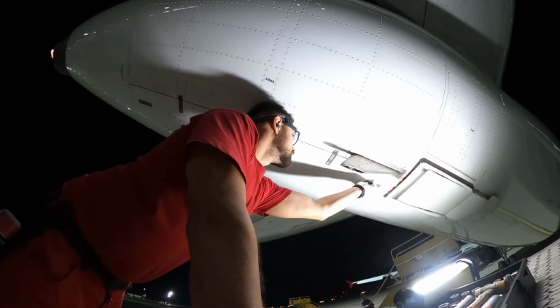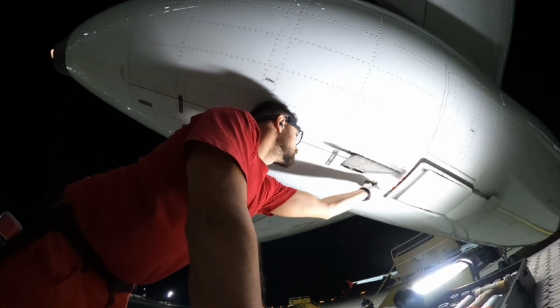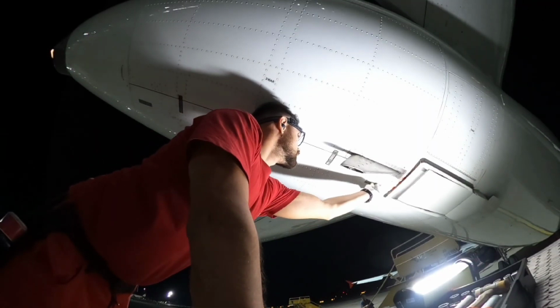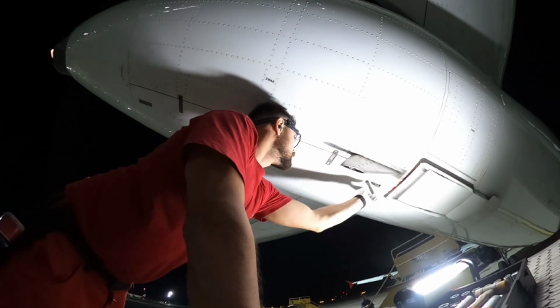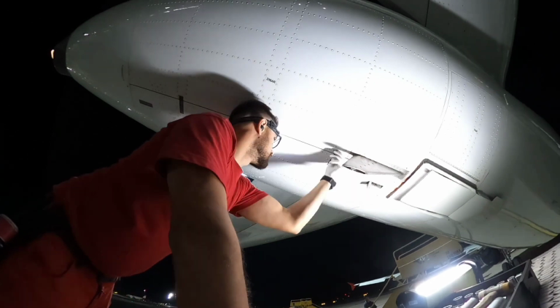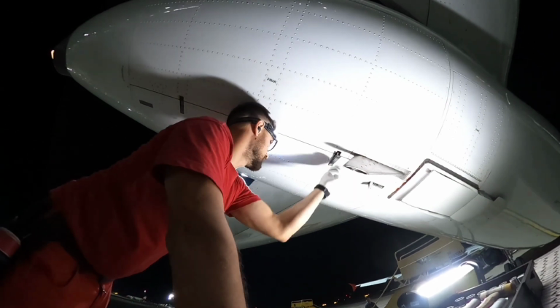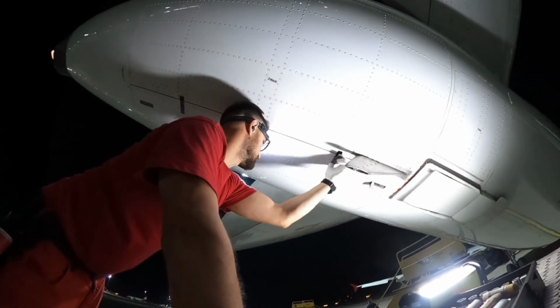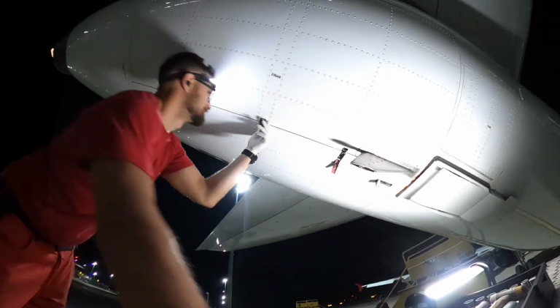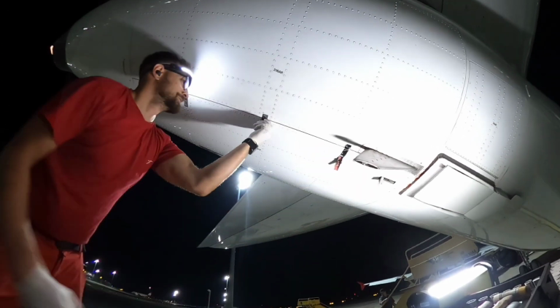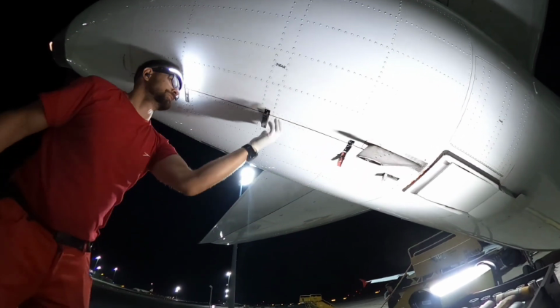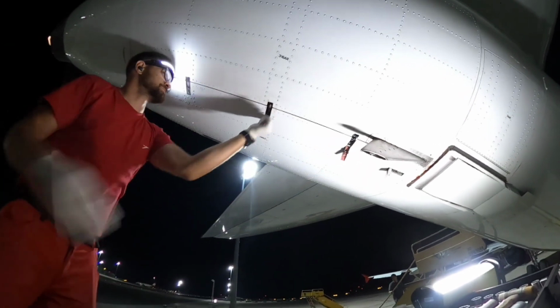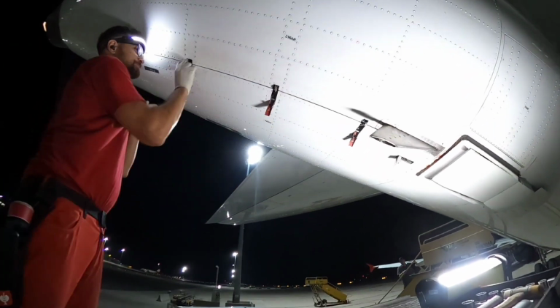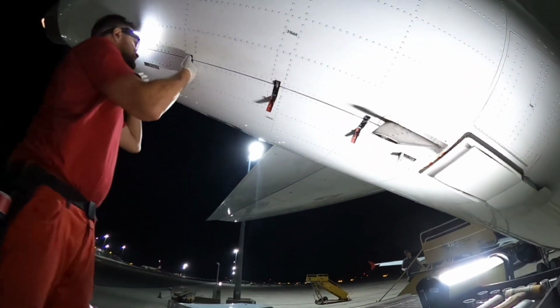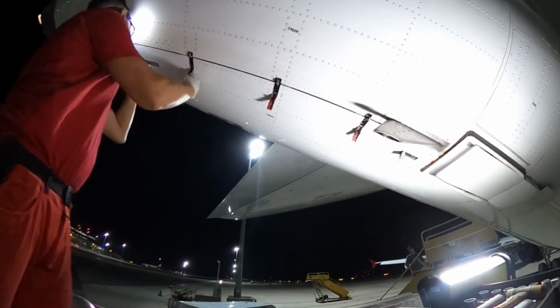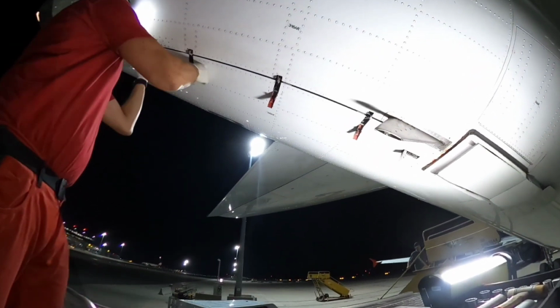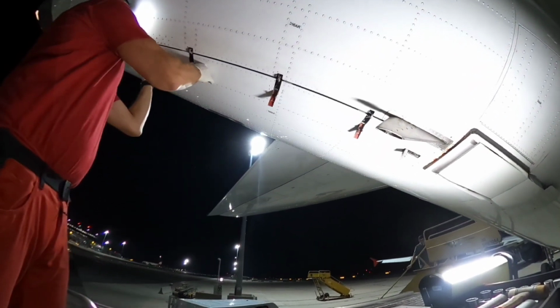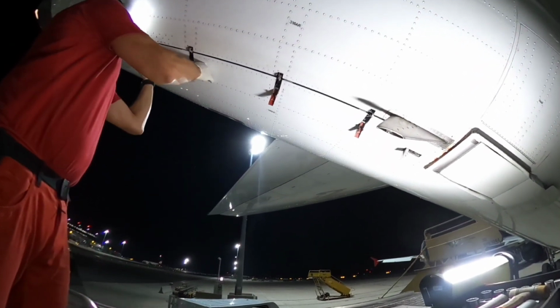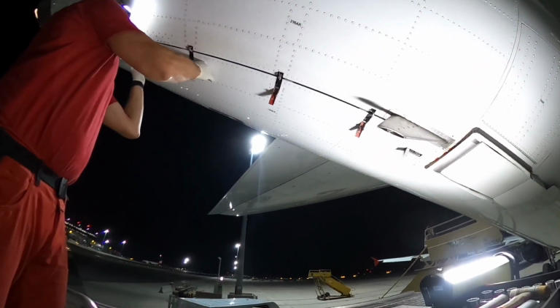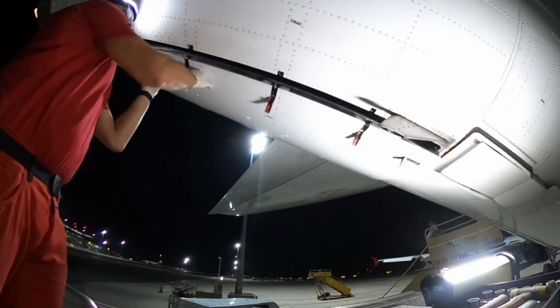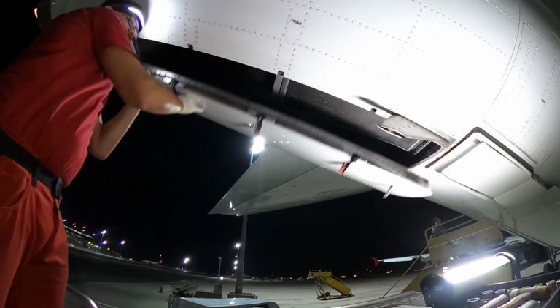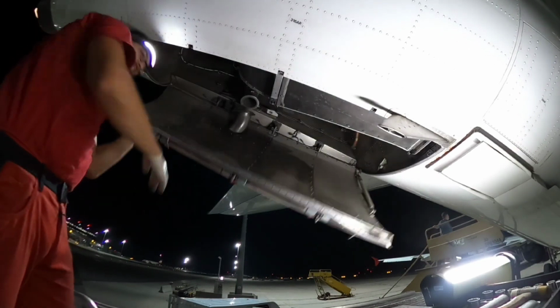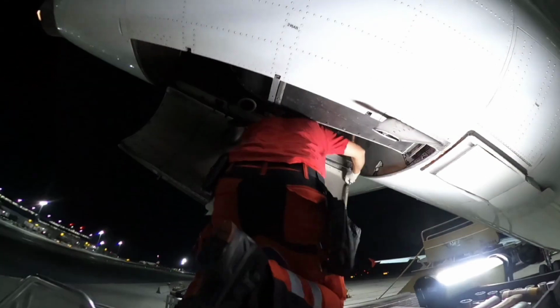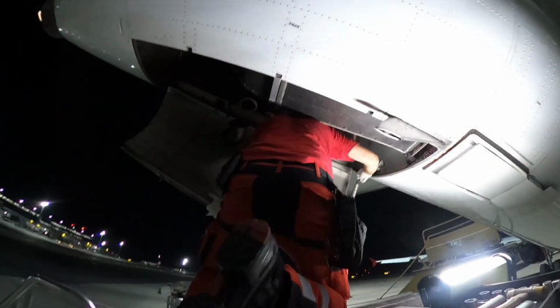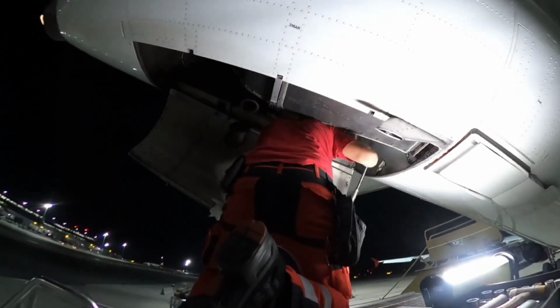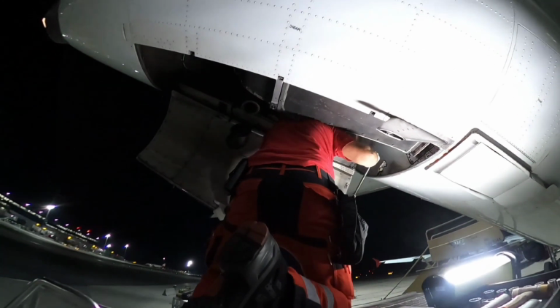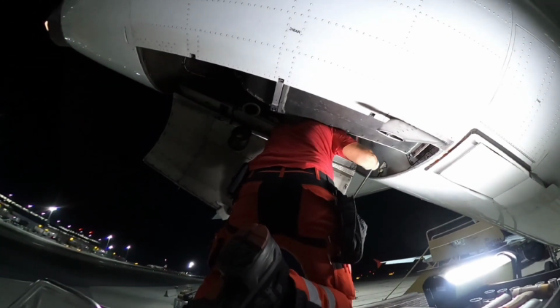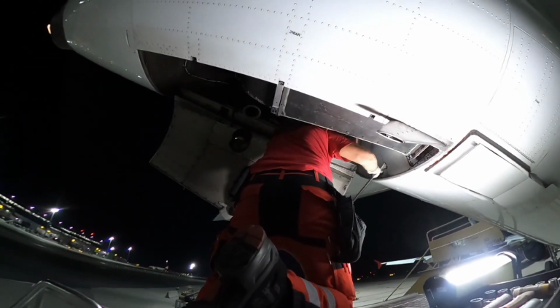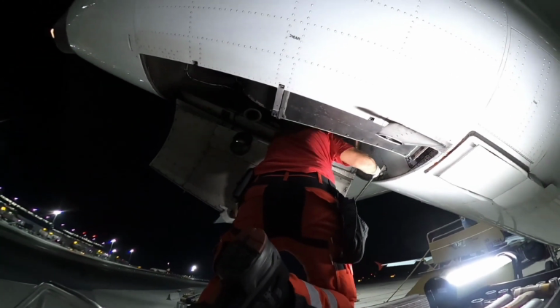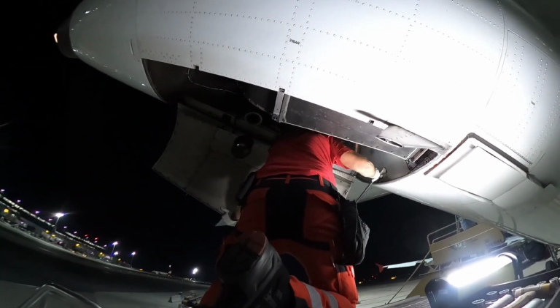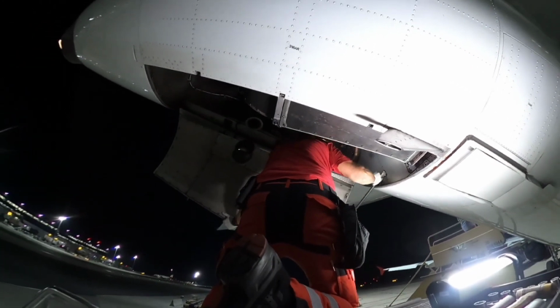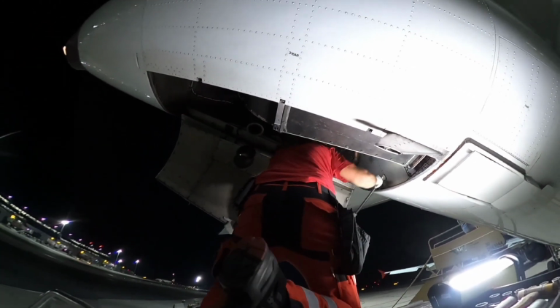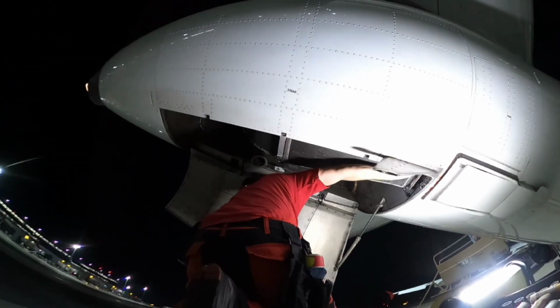Whenever CBs are pulled I need to get to the APU compartment, which is located on the tail of the aircraft. For that I need at least a four meter platform and I need to open both APU compartment doors.